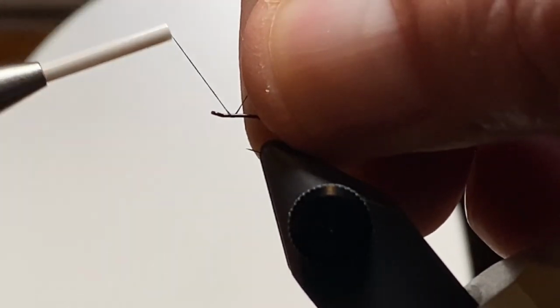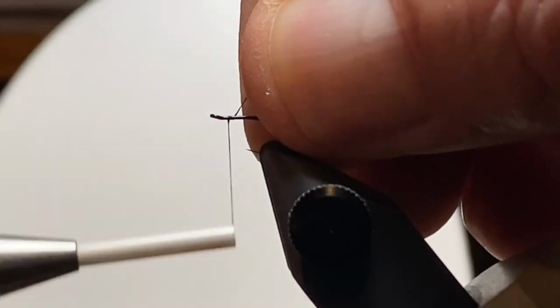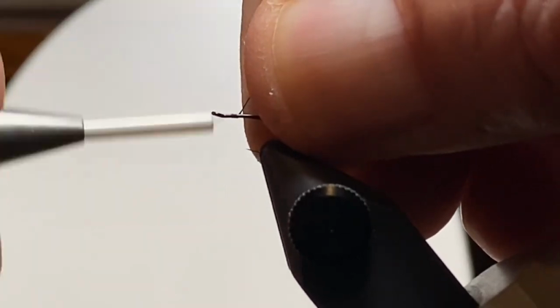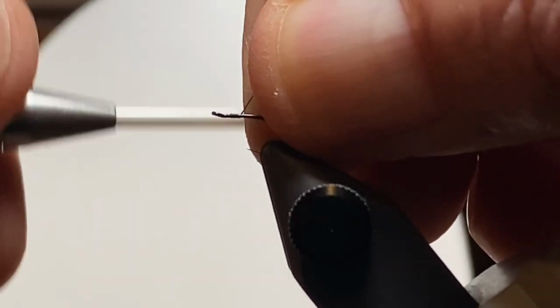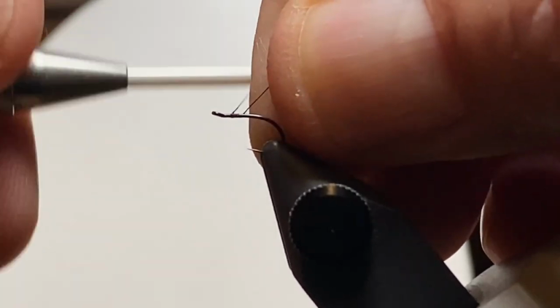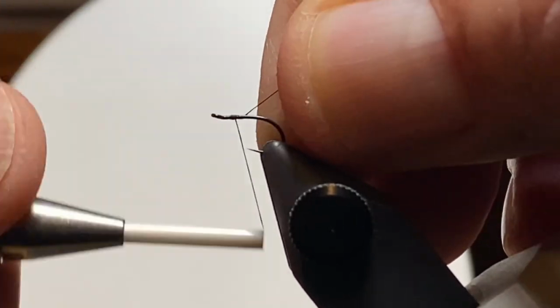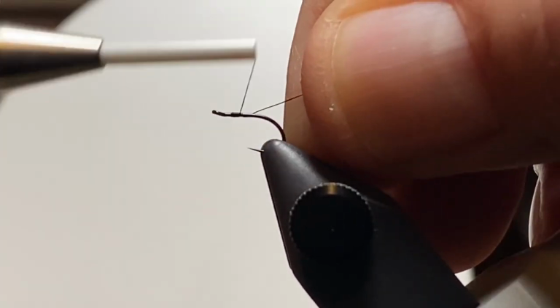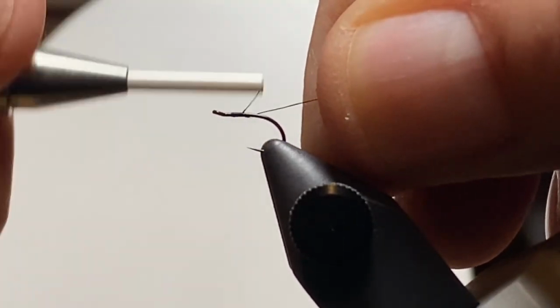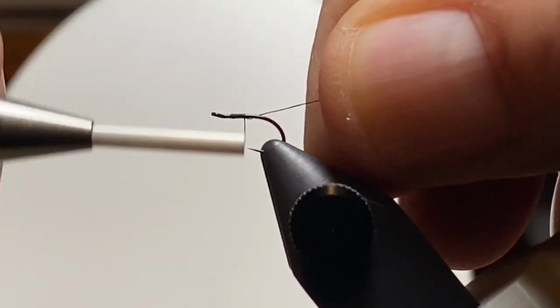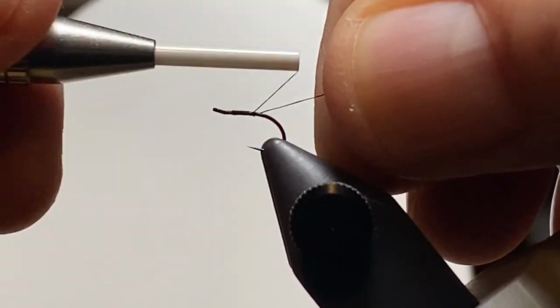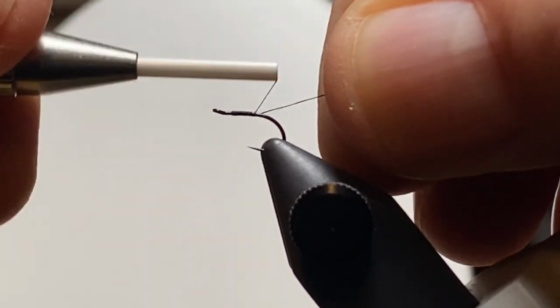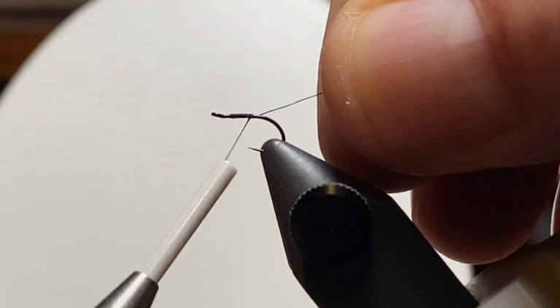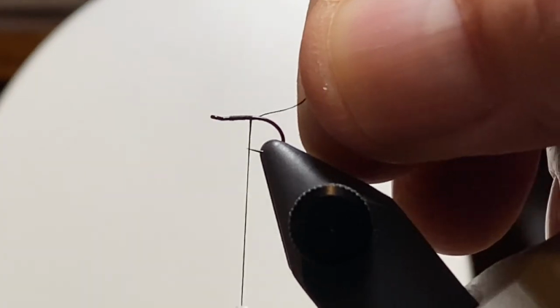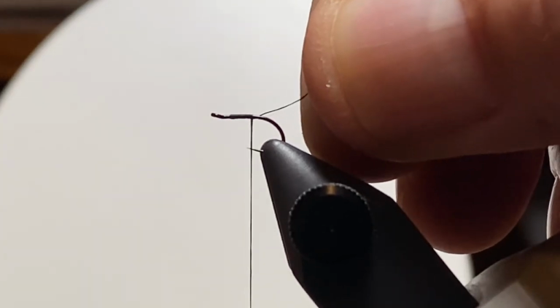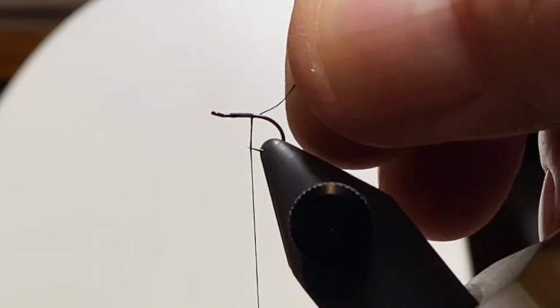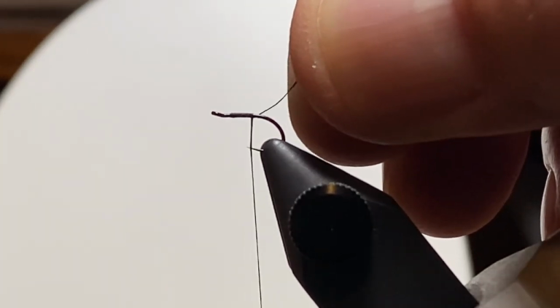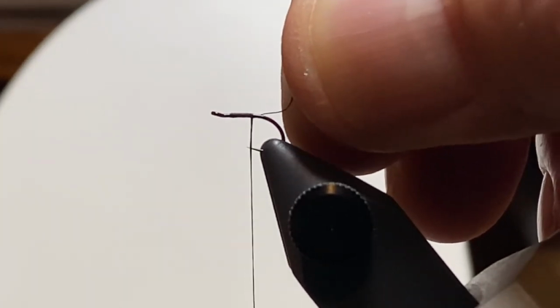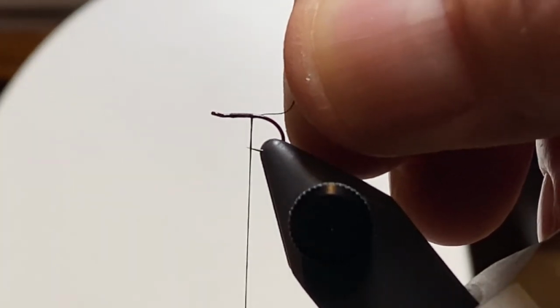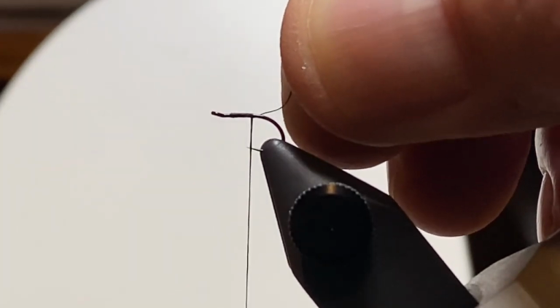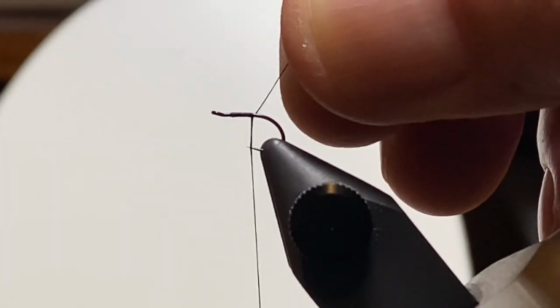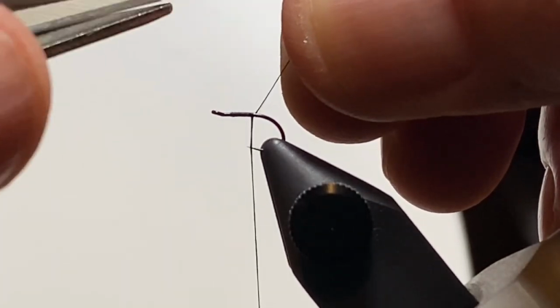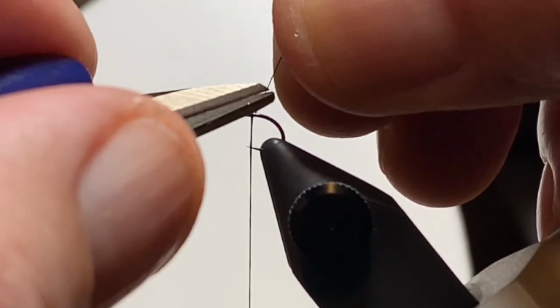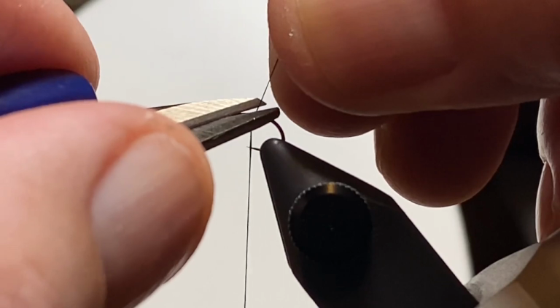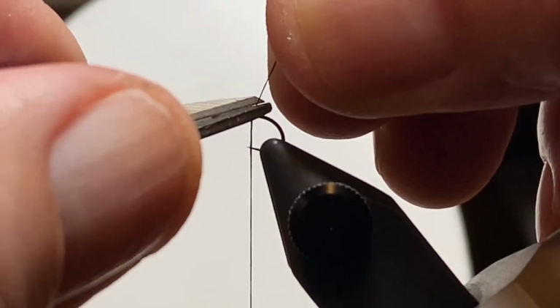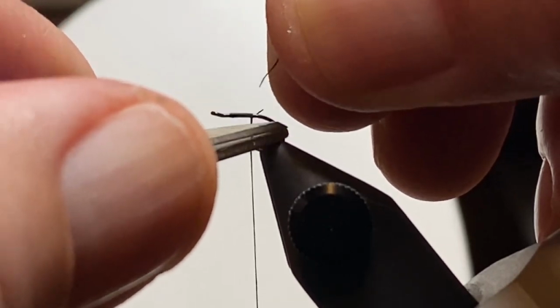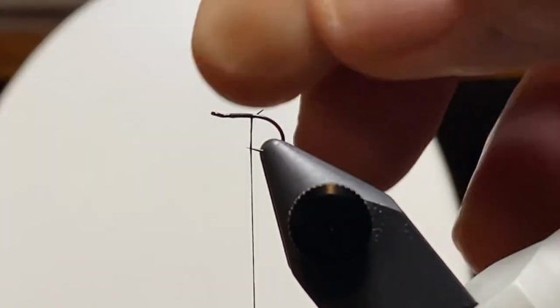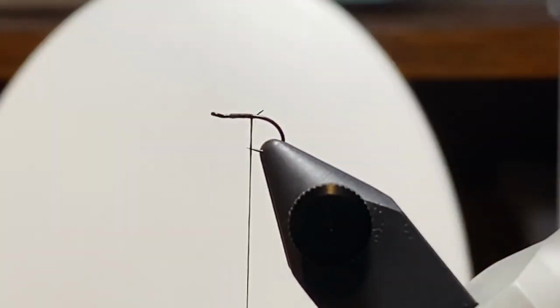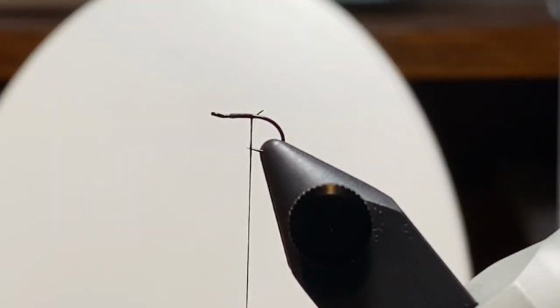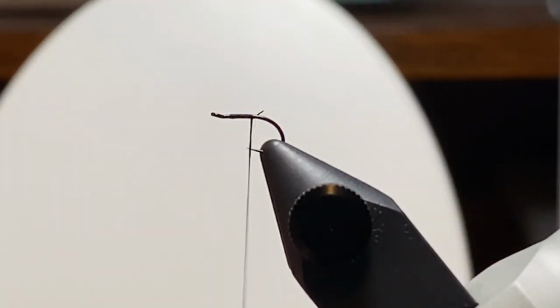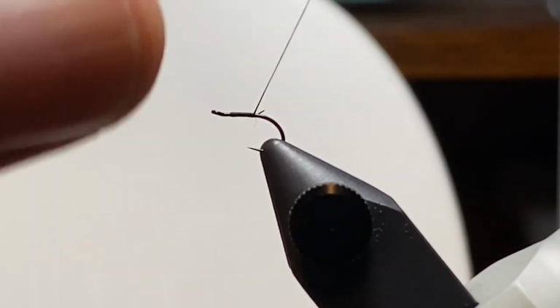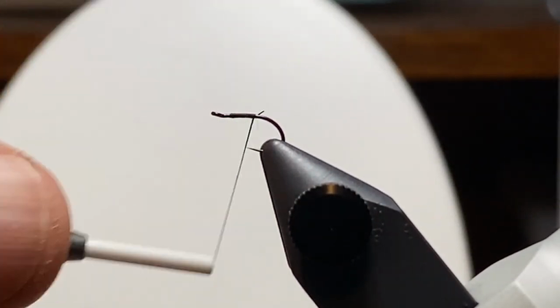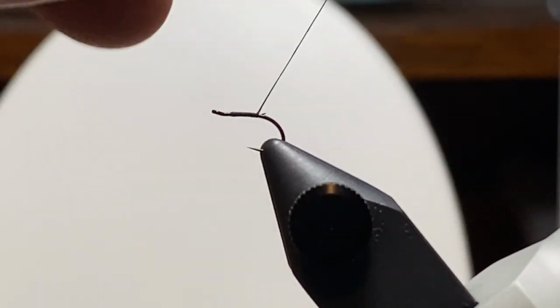Let's get our hook in the vise and get the thread started. I'm learning to leave a little bit of room up front to give me a stopping point, so I minimize the times that I crowd the eye of the hook.